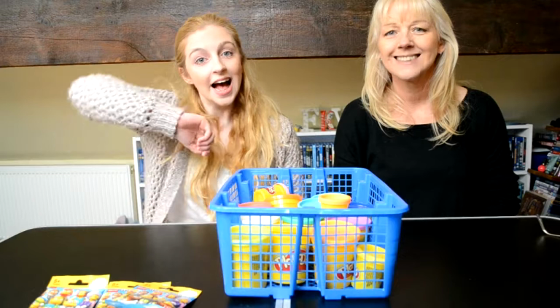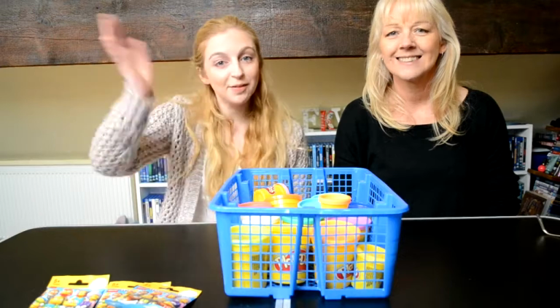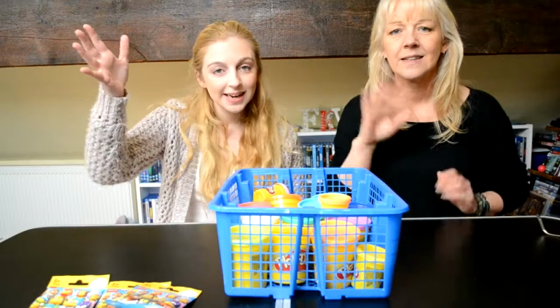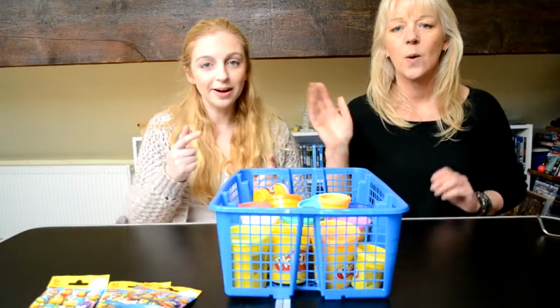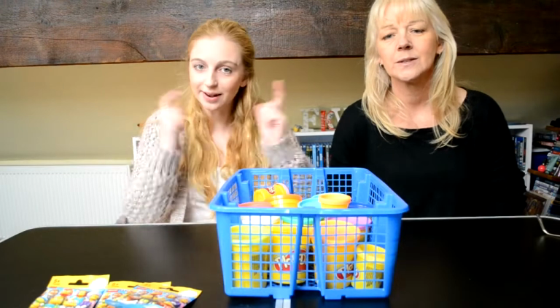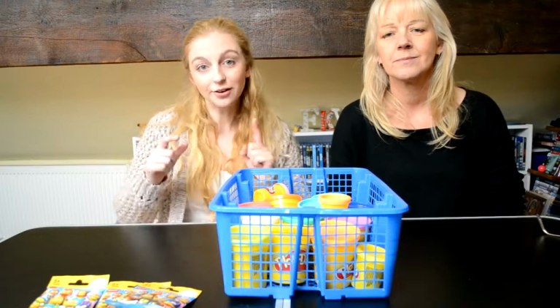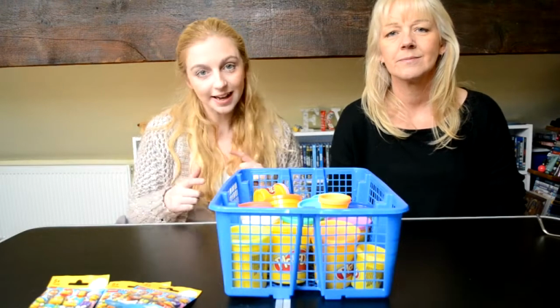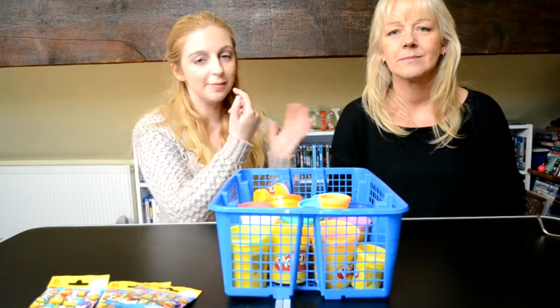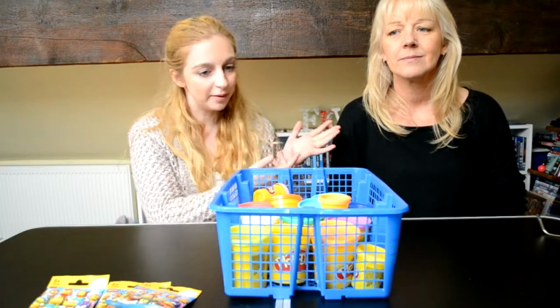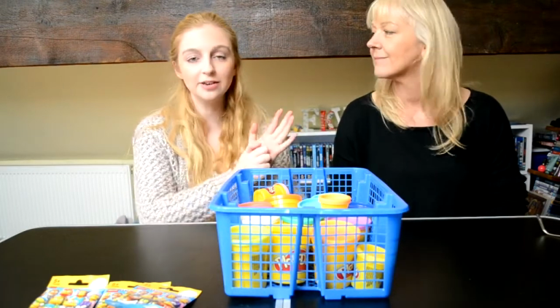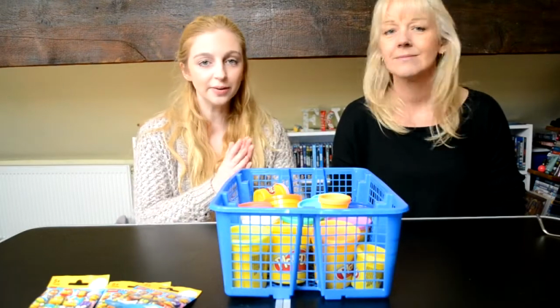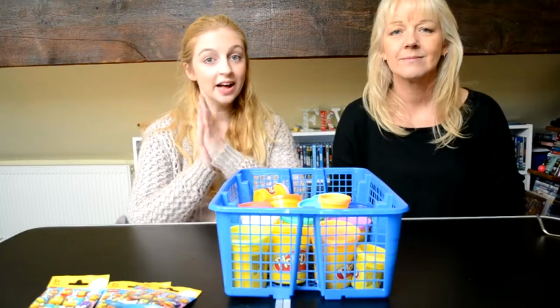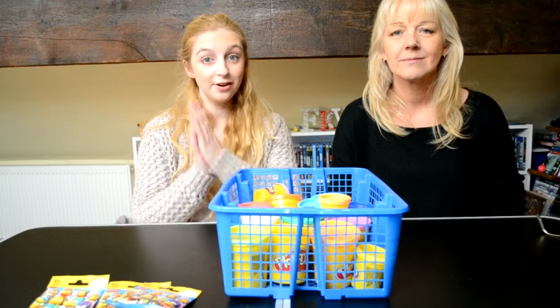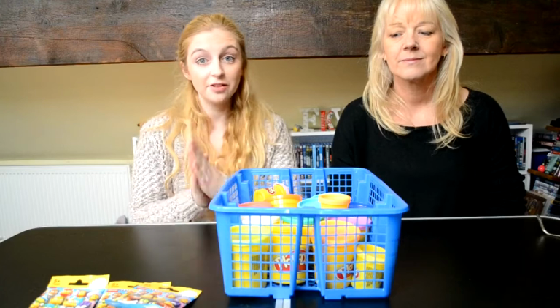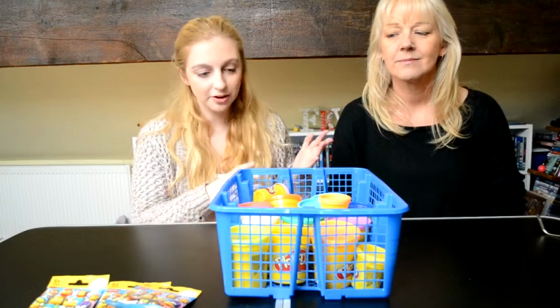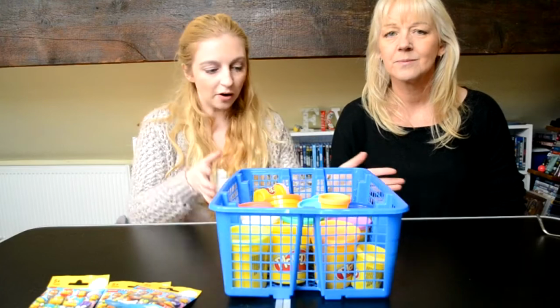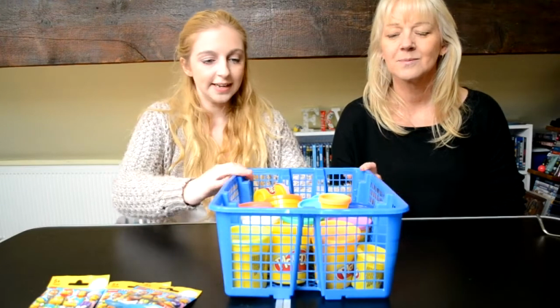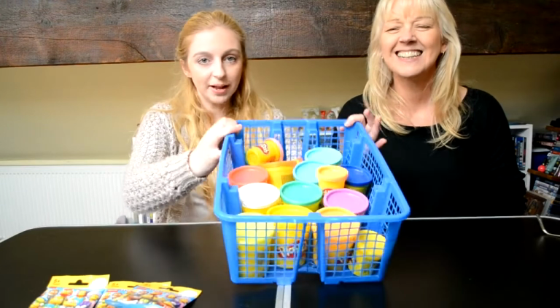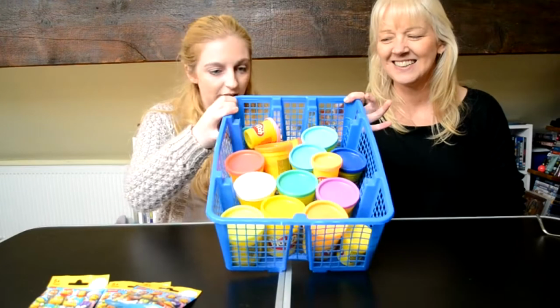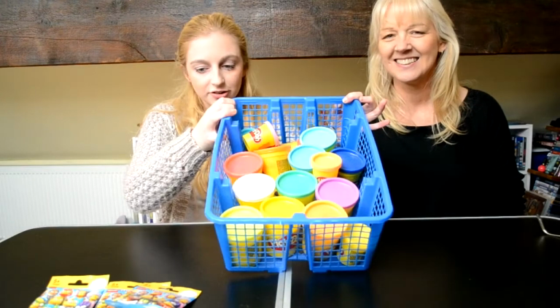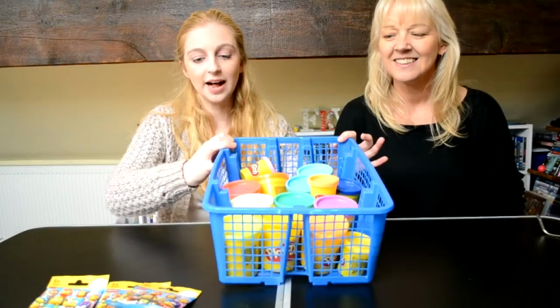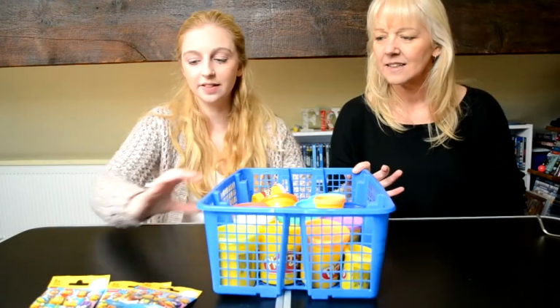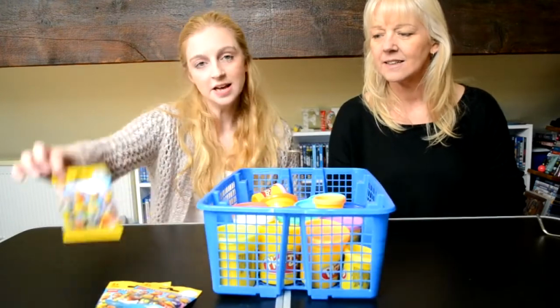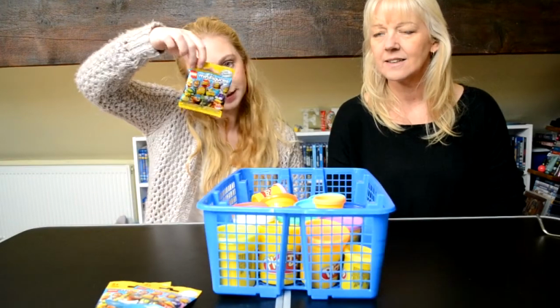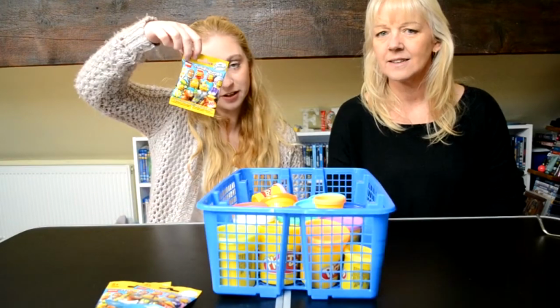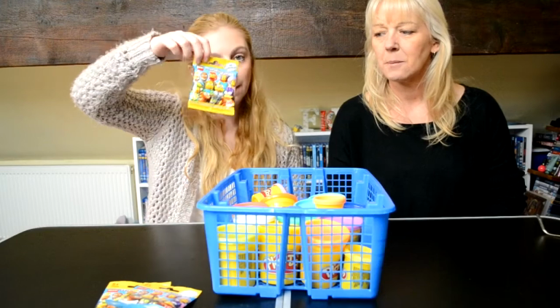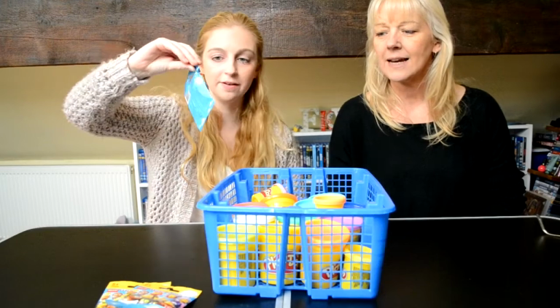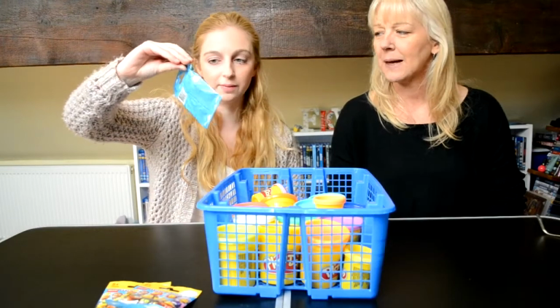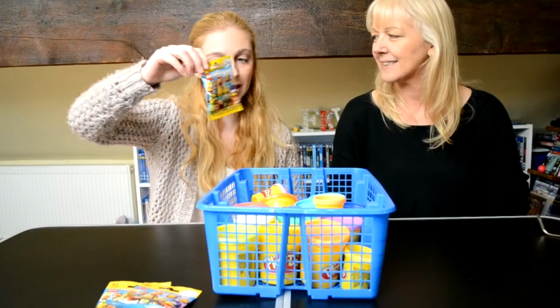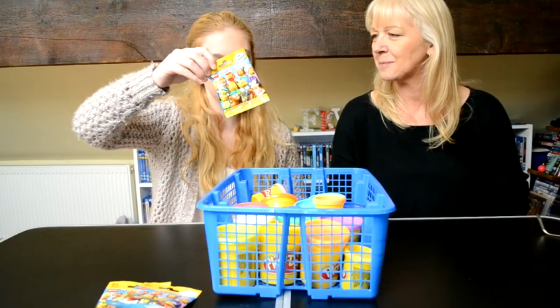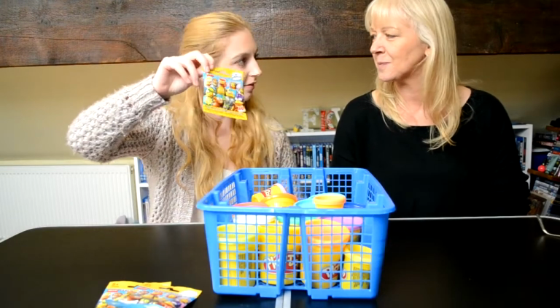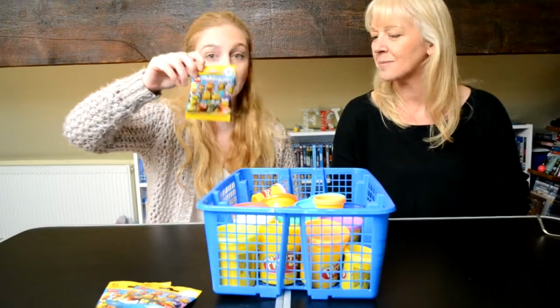Hello everybody and welcome back to FK Toys and Games. I'm here with my mum and we are doing another video that we've already done before. It is a Play-Doh challenge, and it's the Simpsons mini figure blind bag Lego.